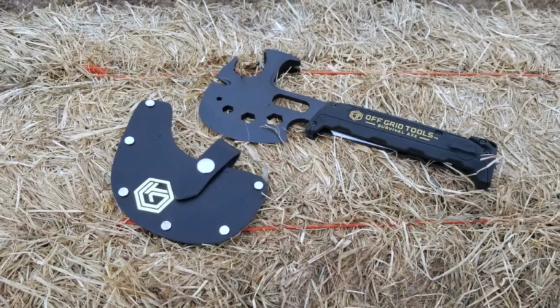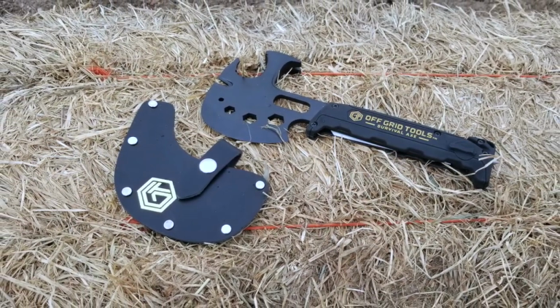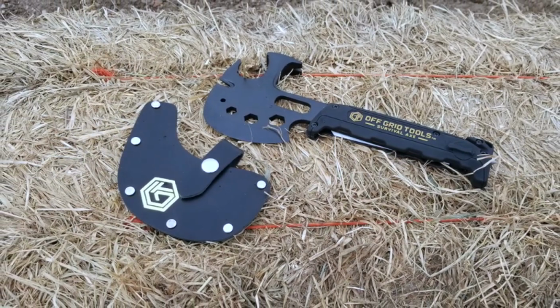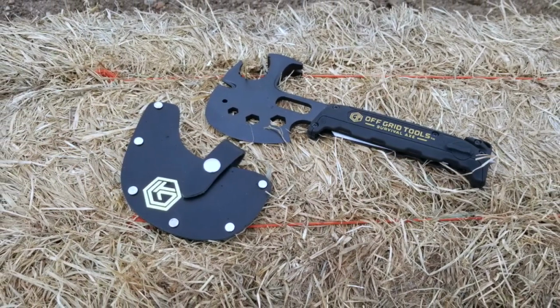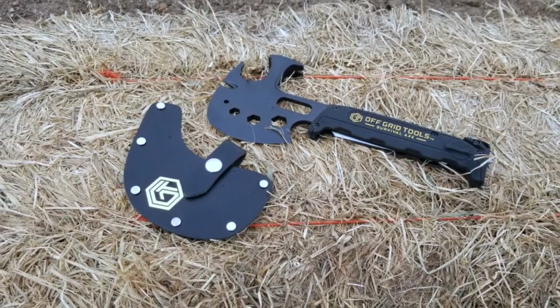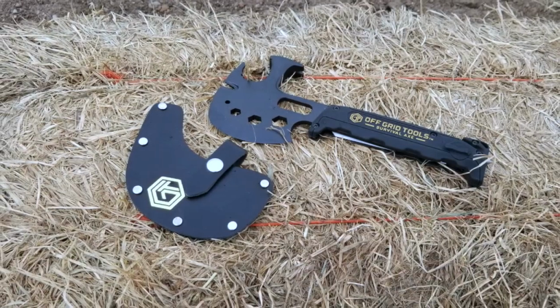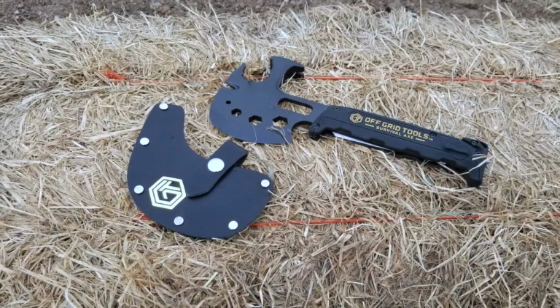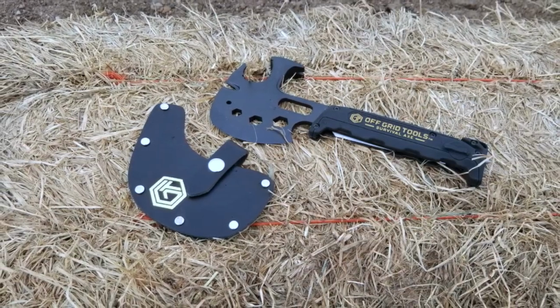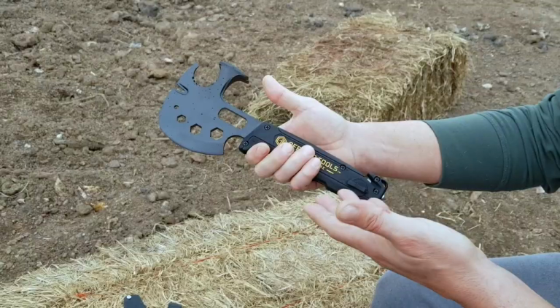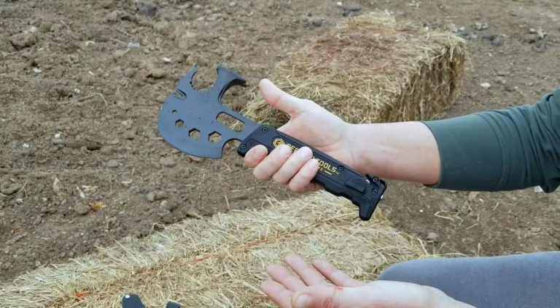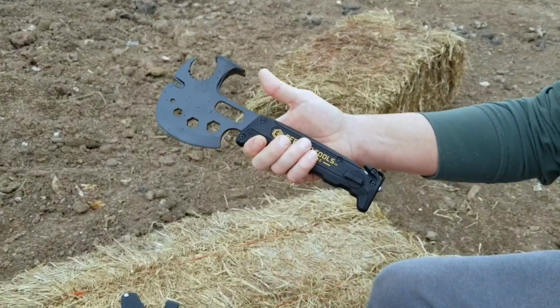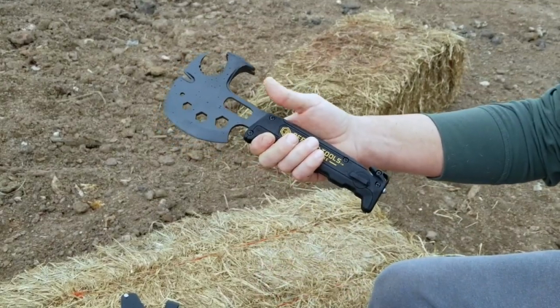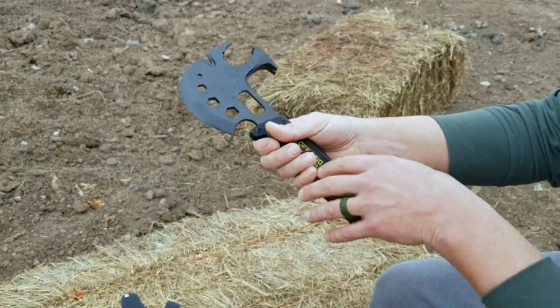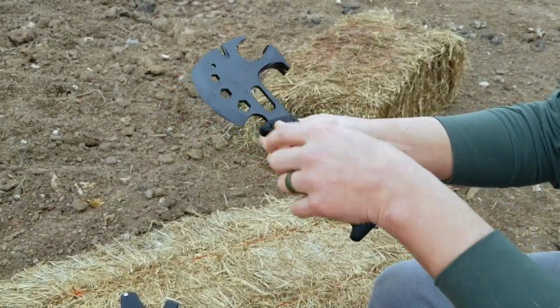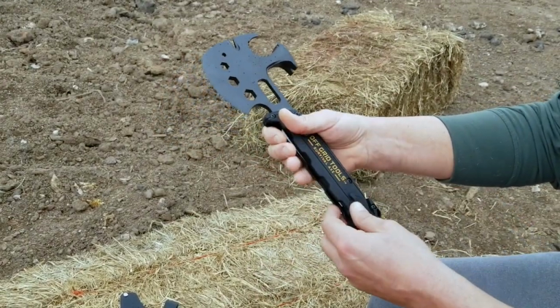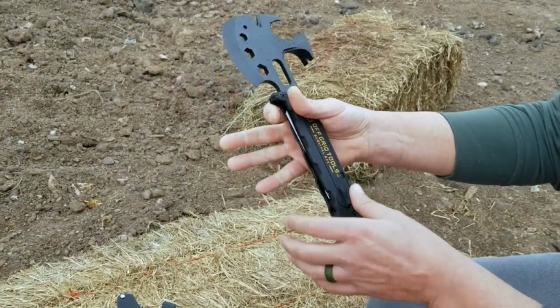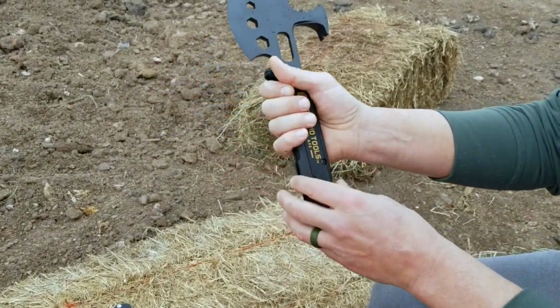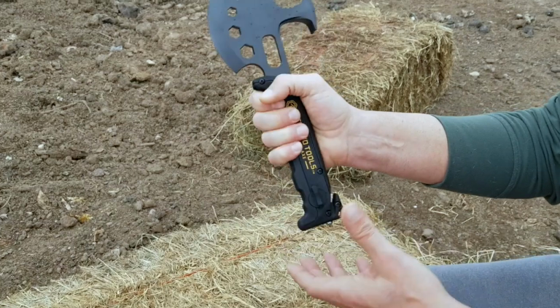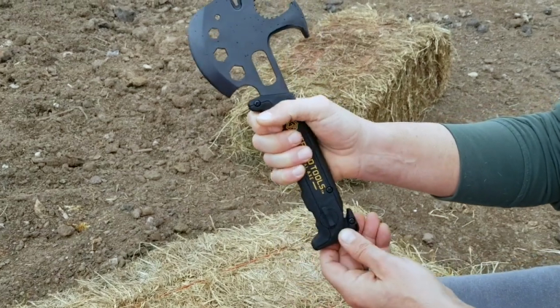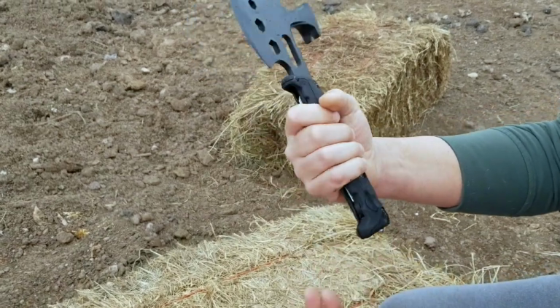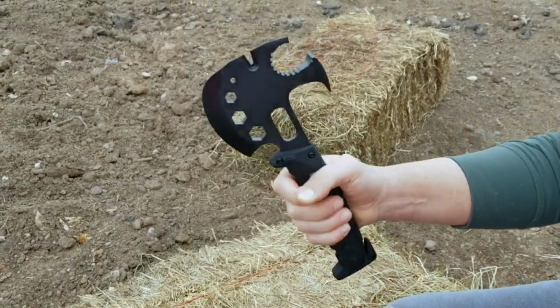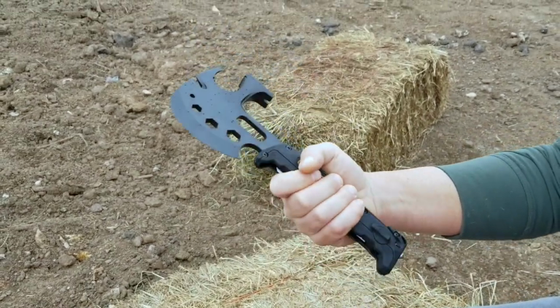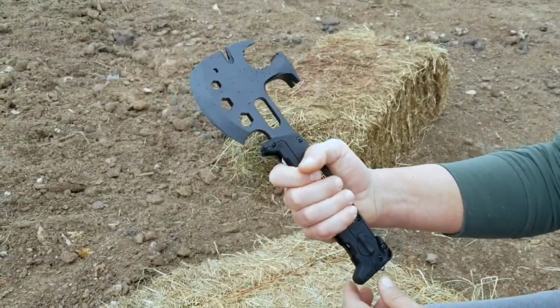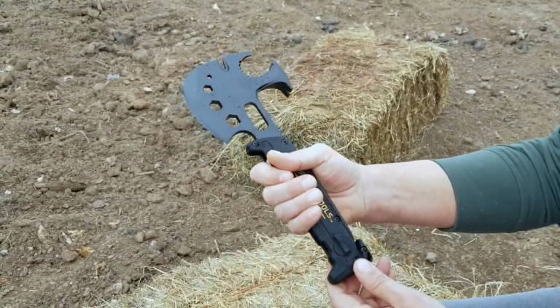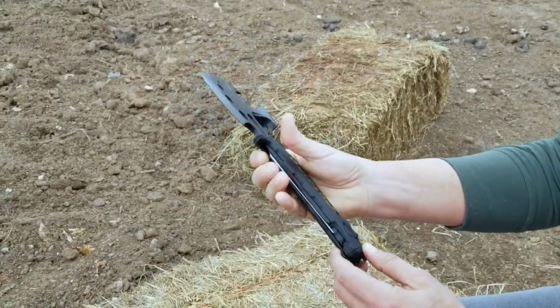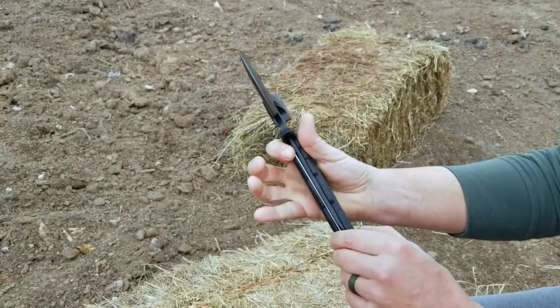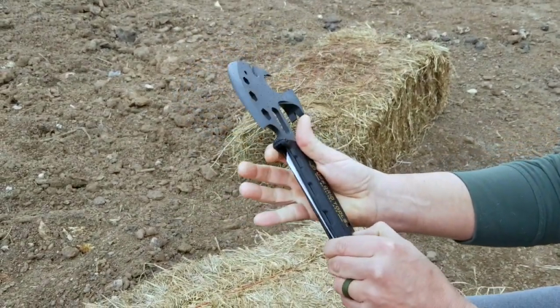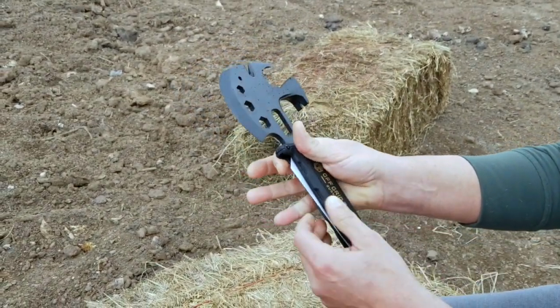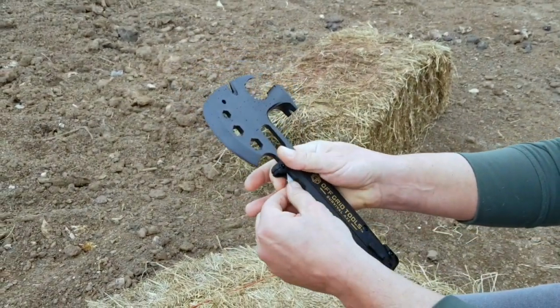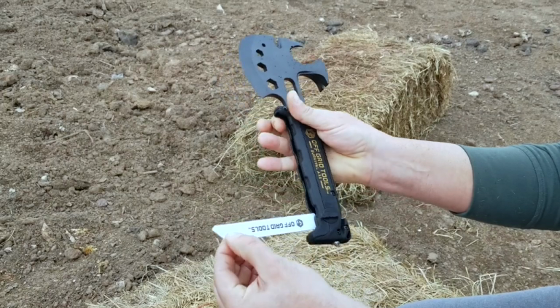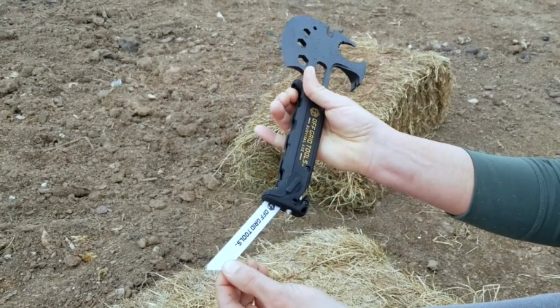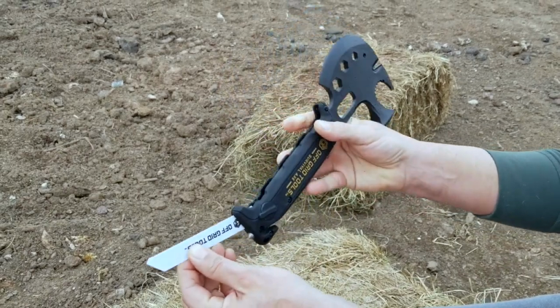The two main reasons why I would have this as part of my gear are the axe option and, once again, a nice compact, relatively ergonomical design. What I really like down here also is this Sawzall blade.